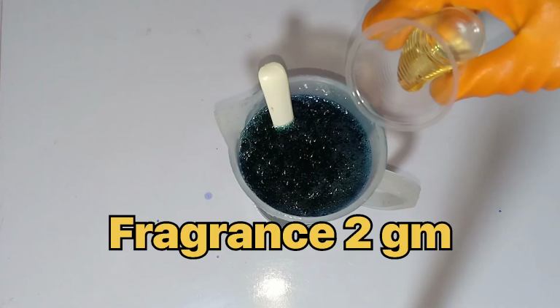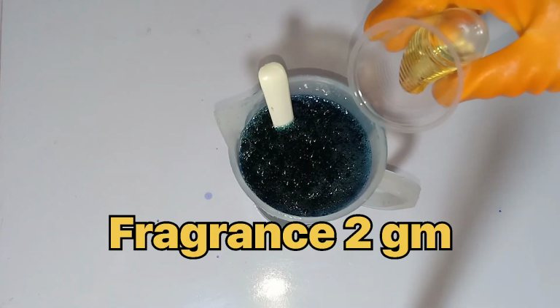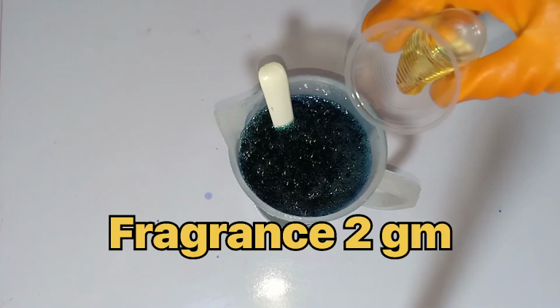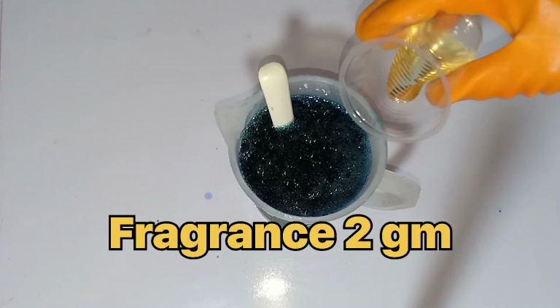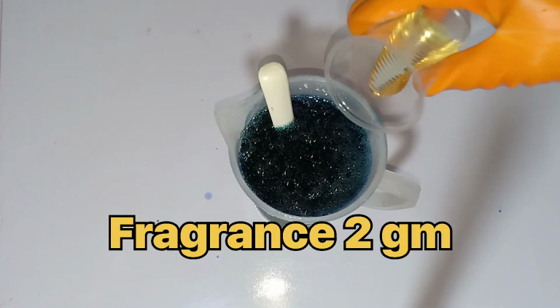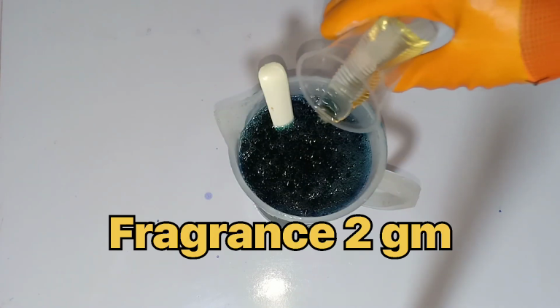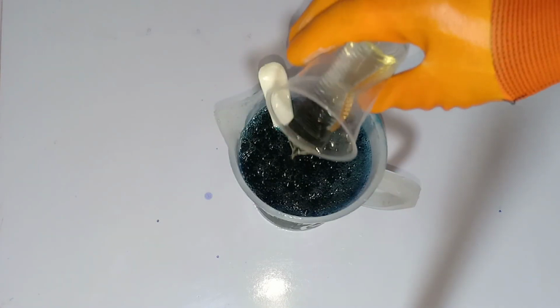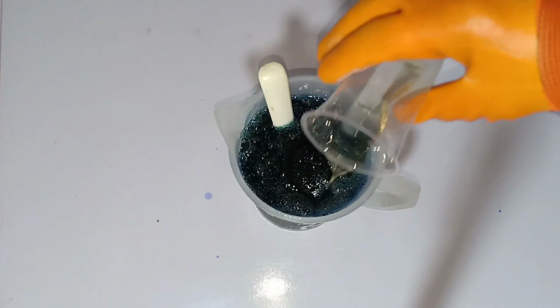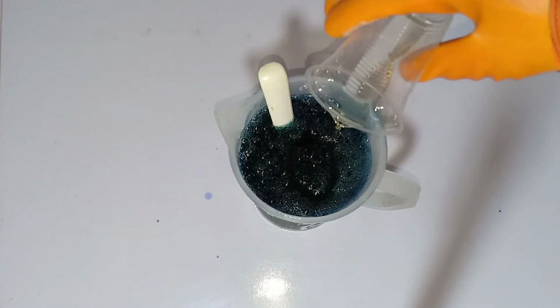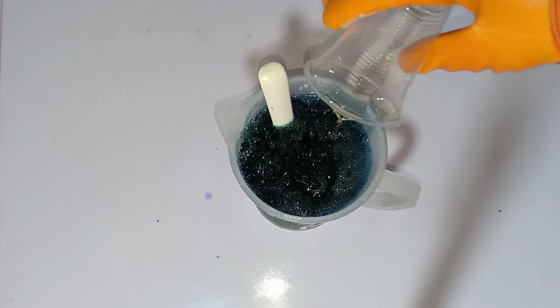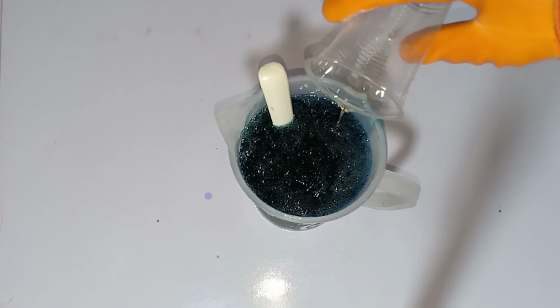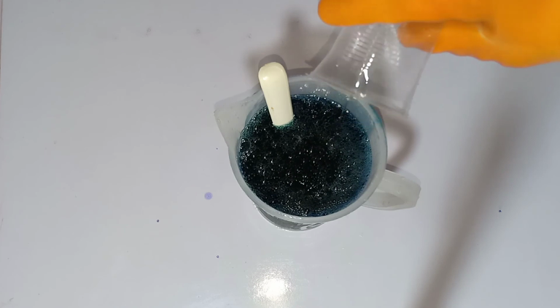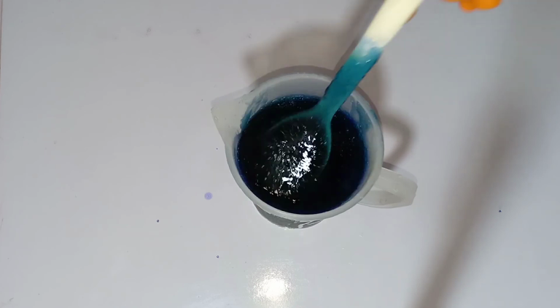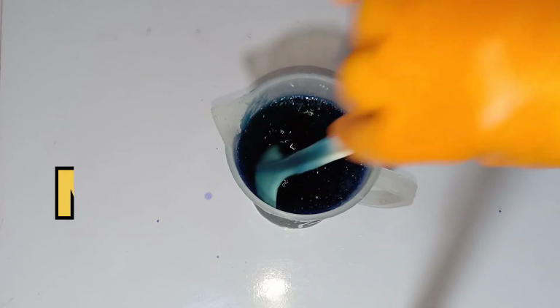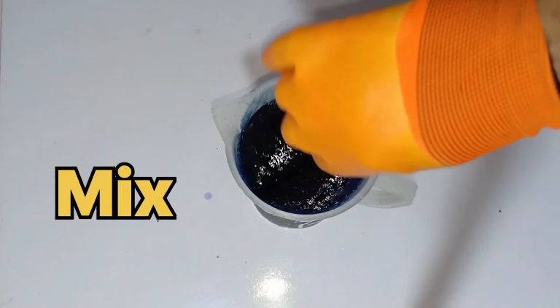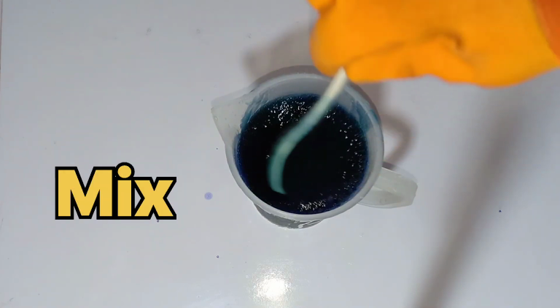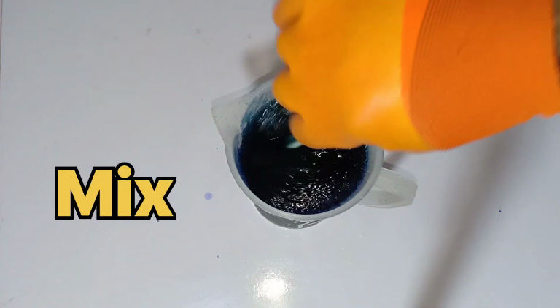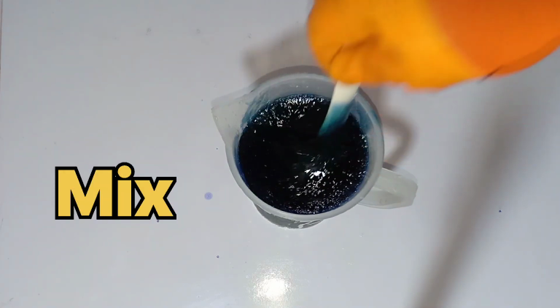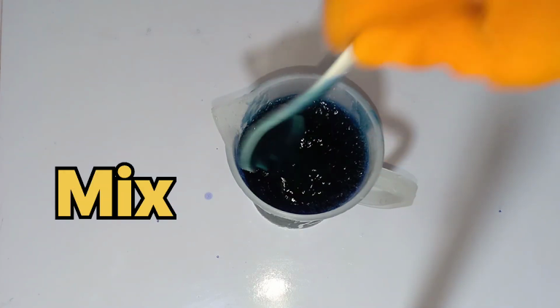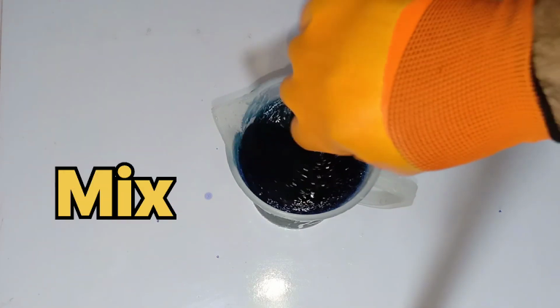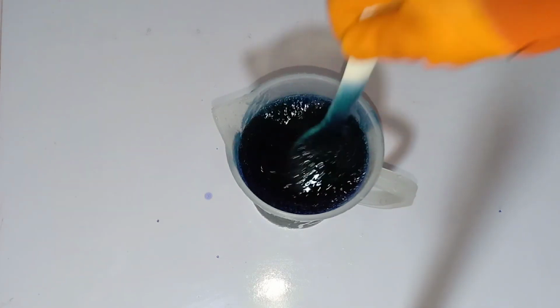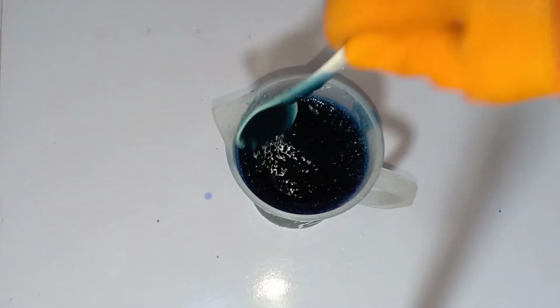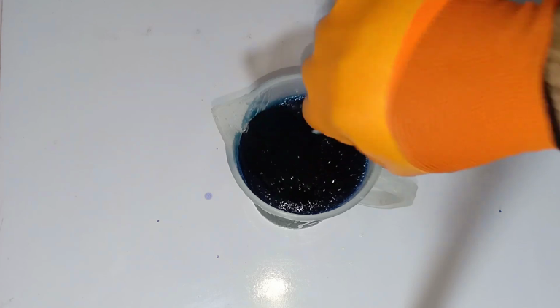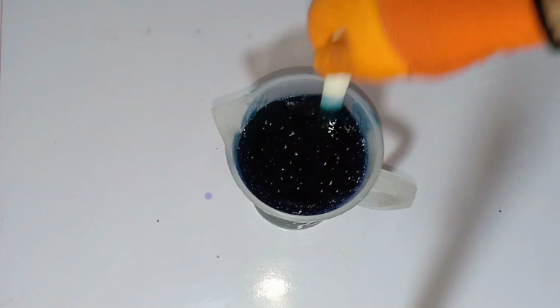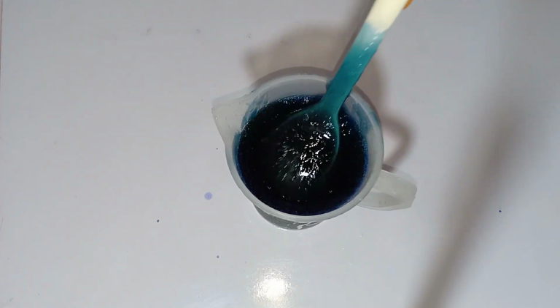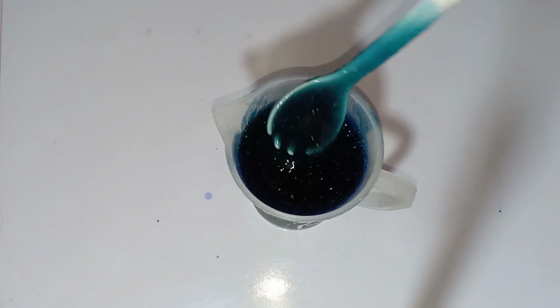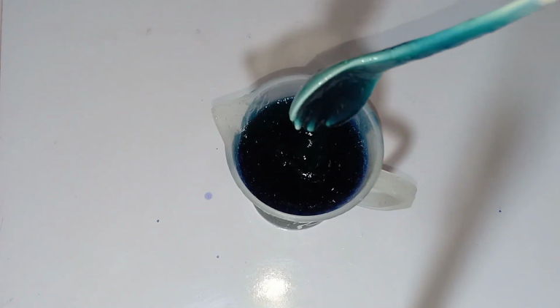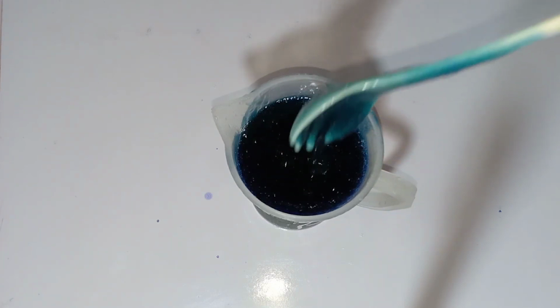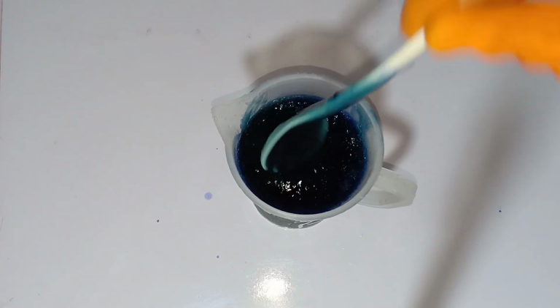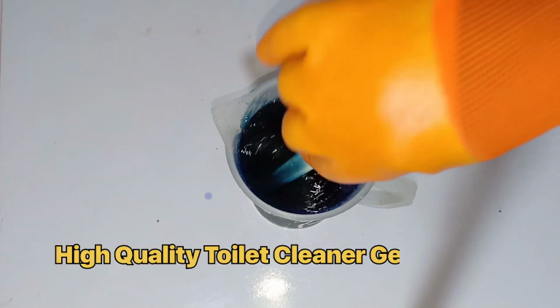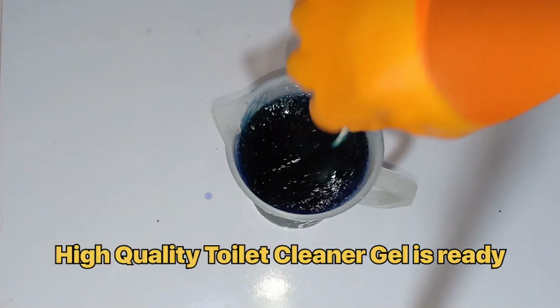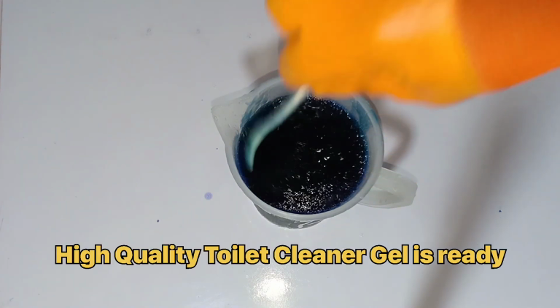Now add fragrance 2 grams into this solution and mix it again. Your high quality toilet cleaner gel is ready.